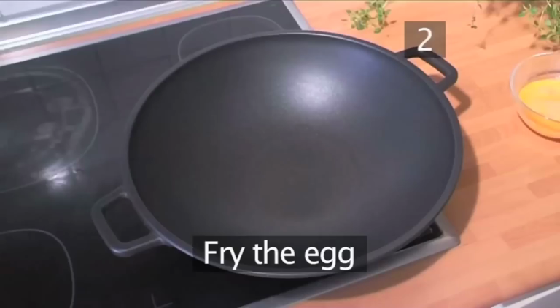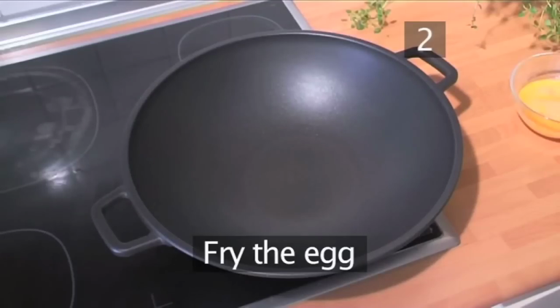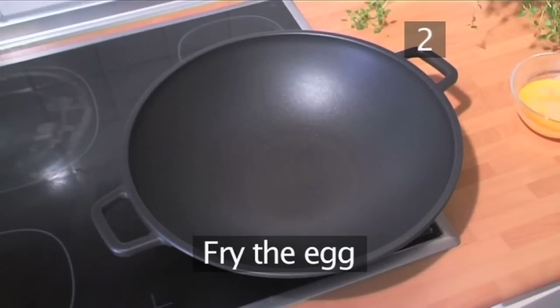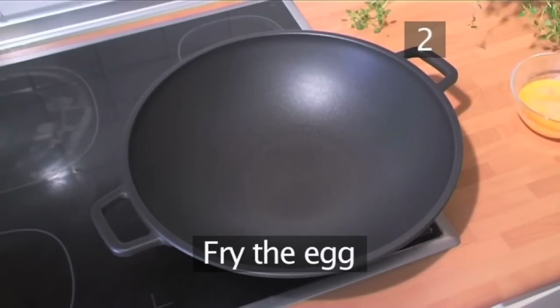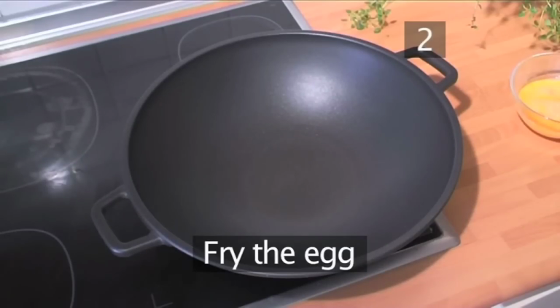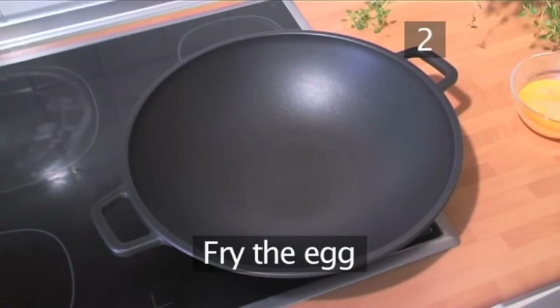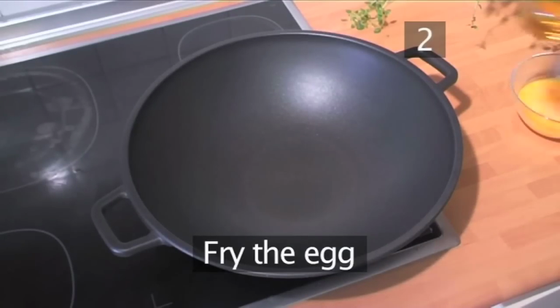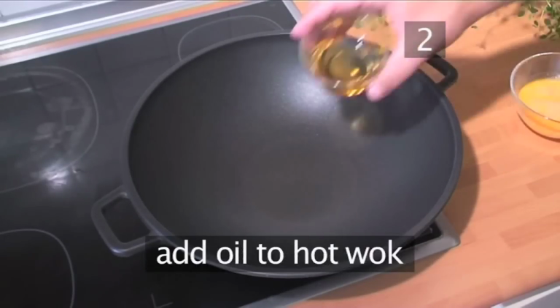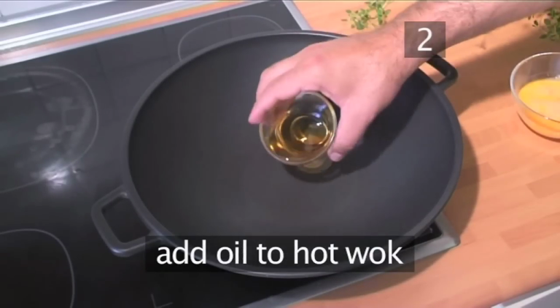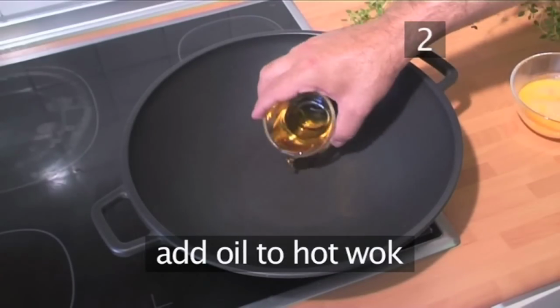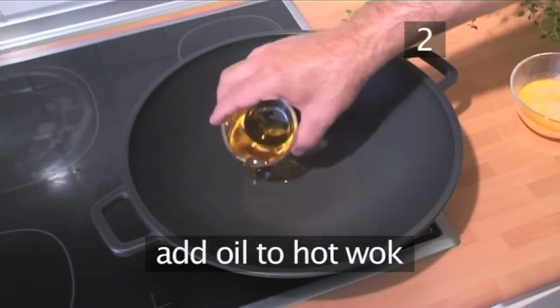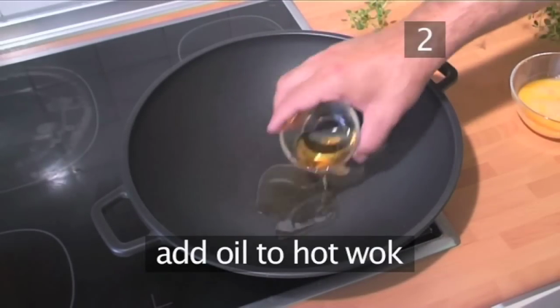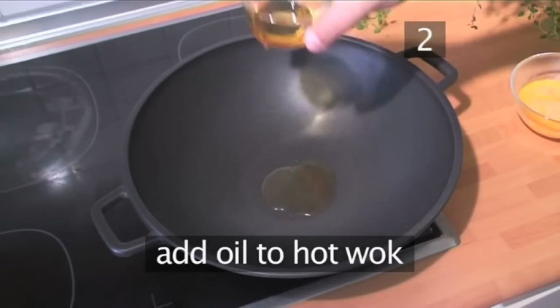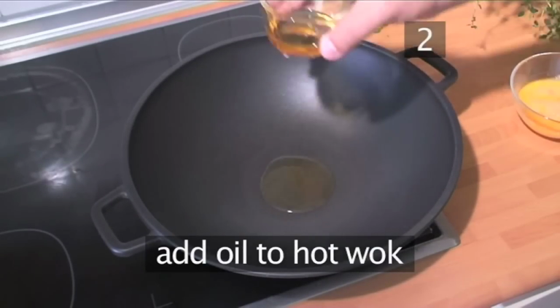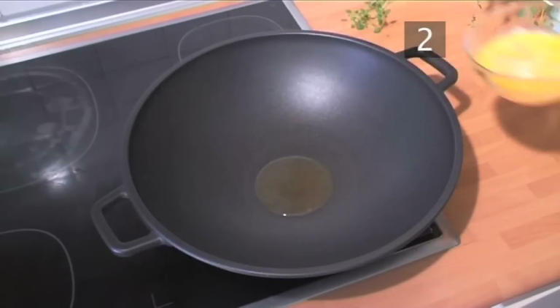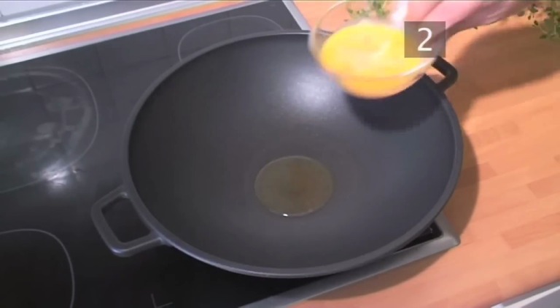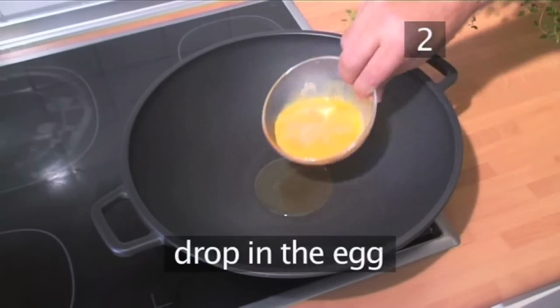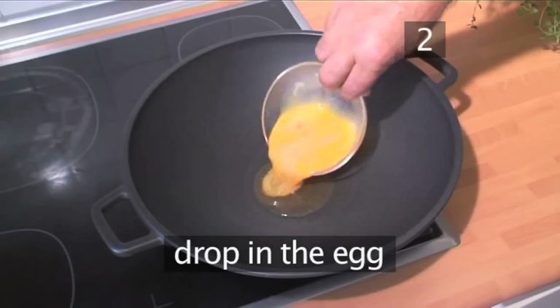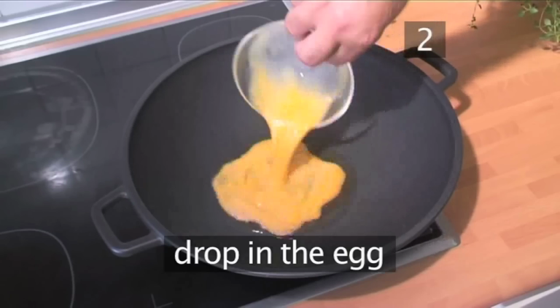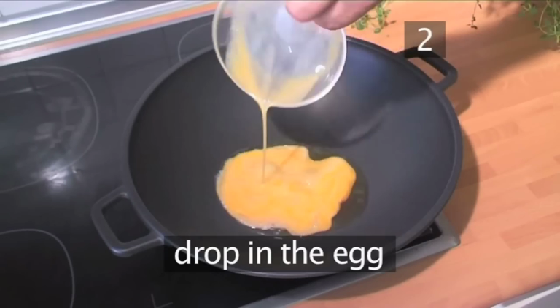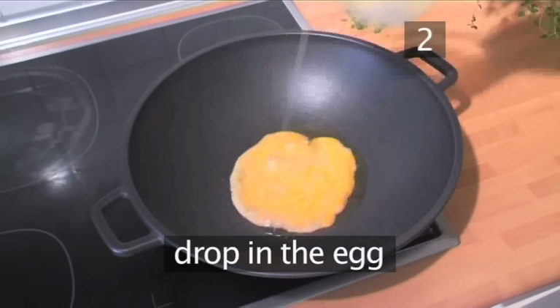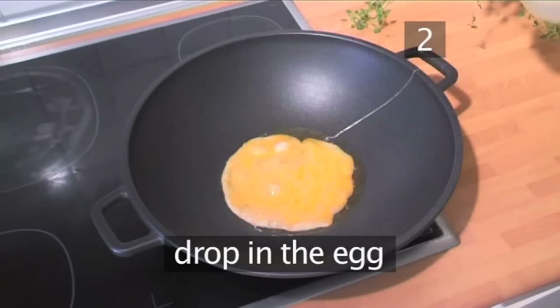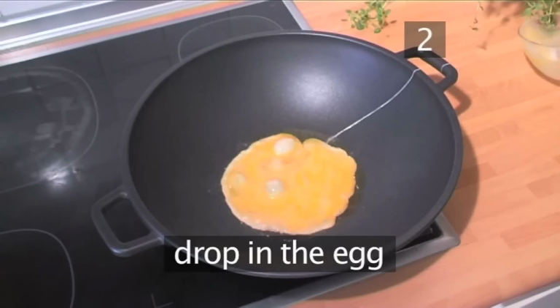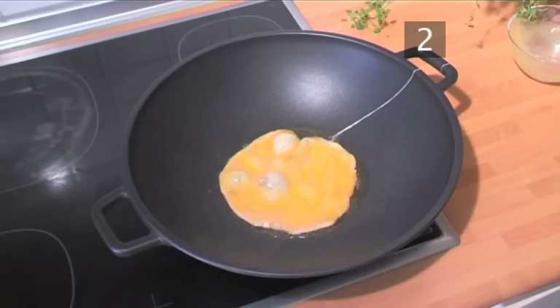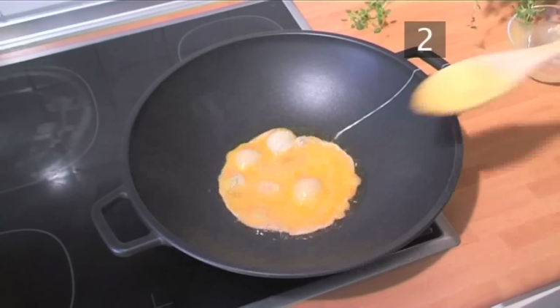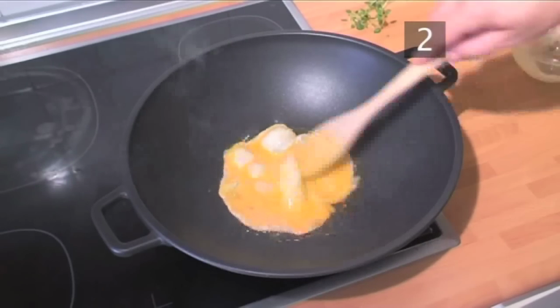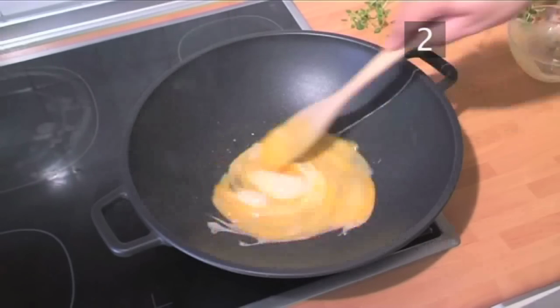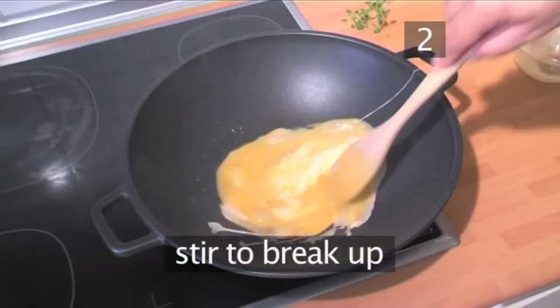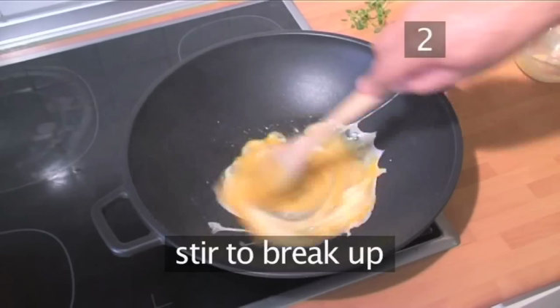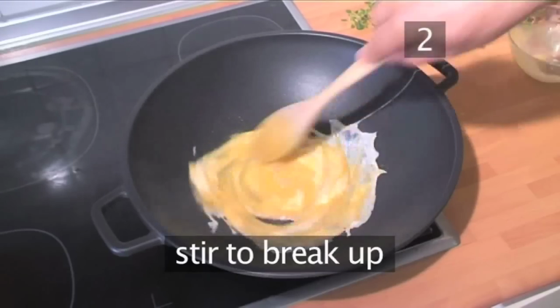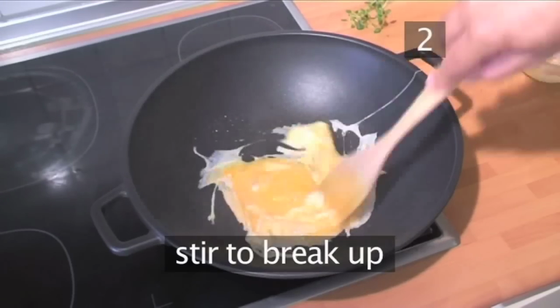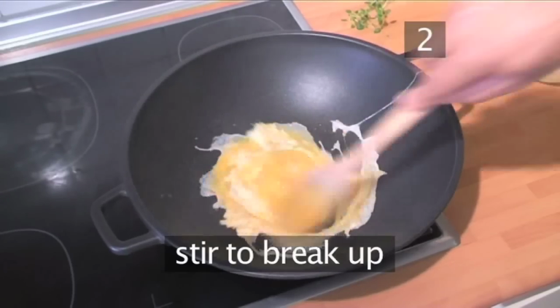Step 2: Fry the egg. Add oil to a hot wok and drop in the egg and stir to break it all up.